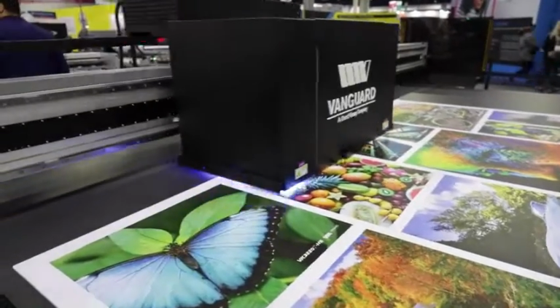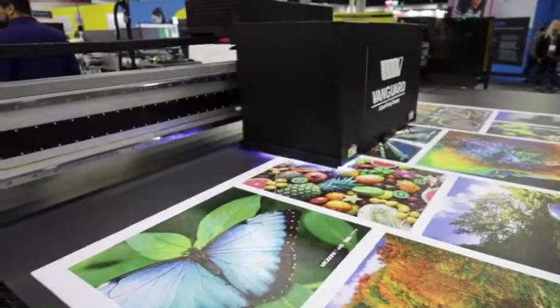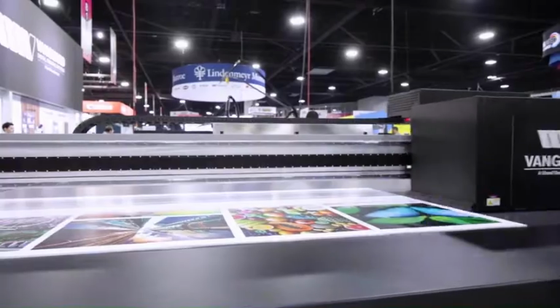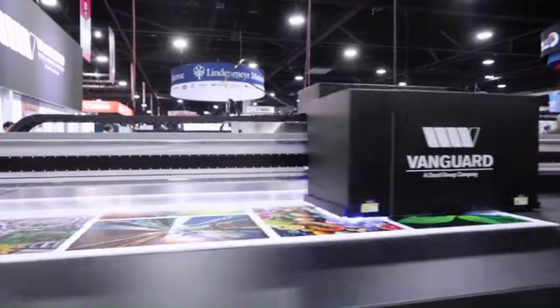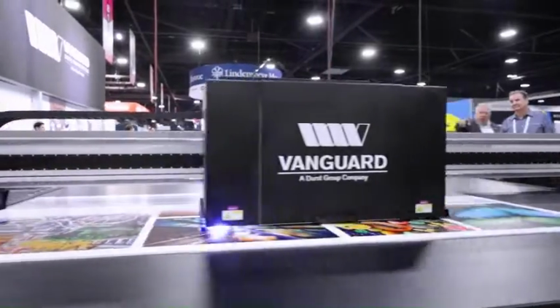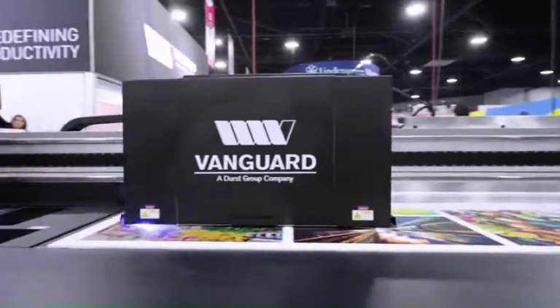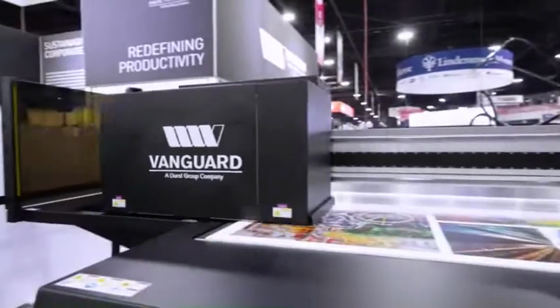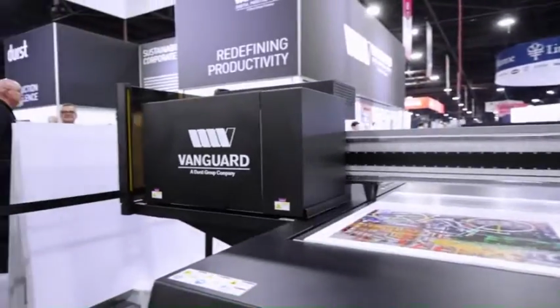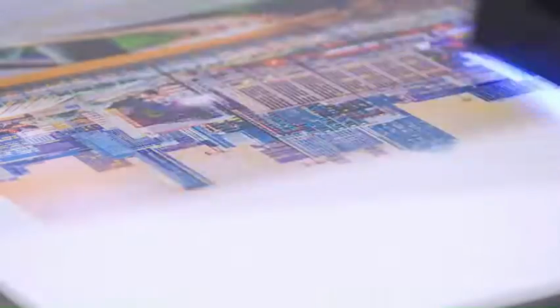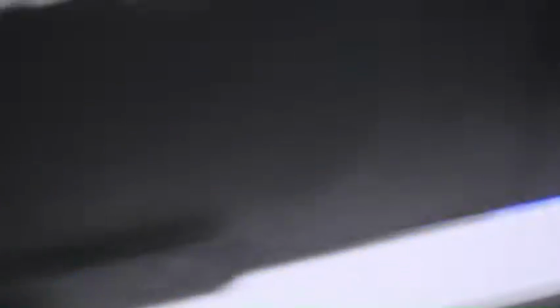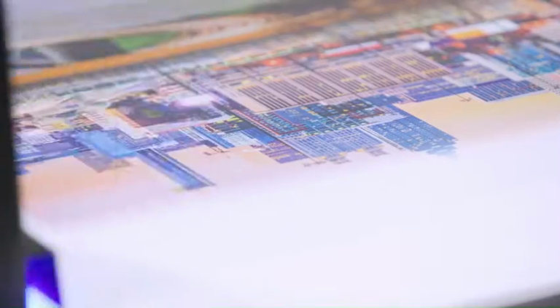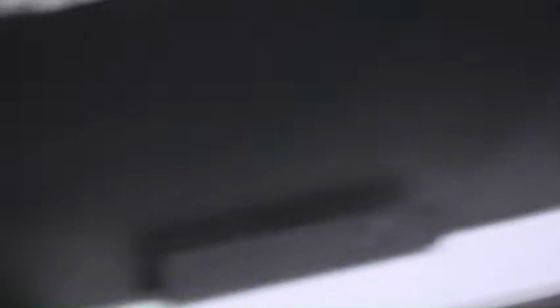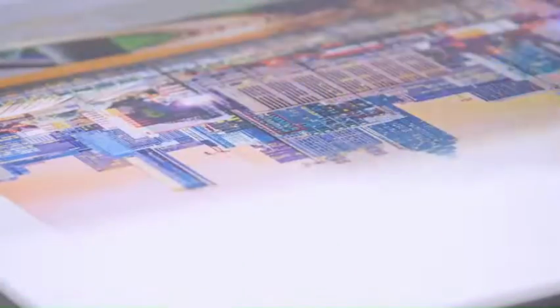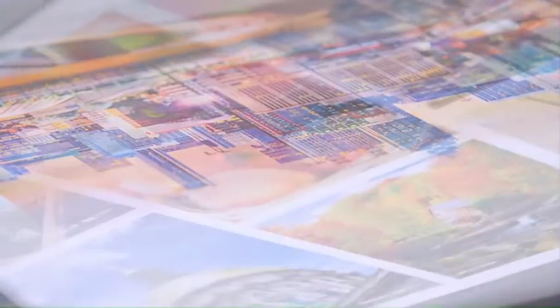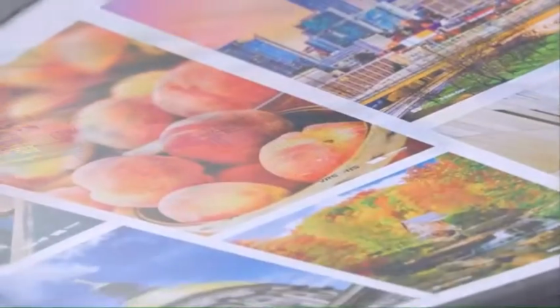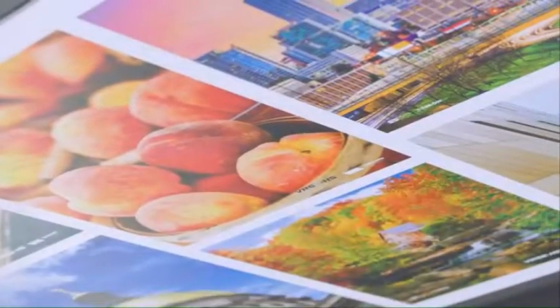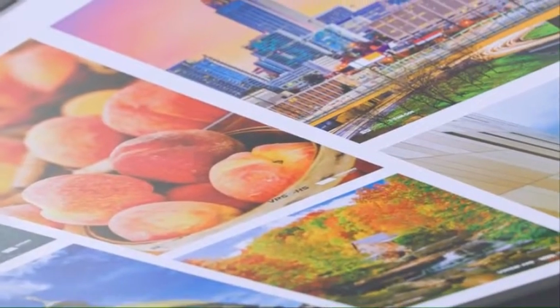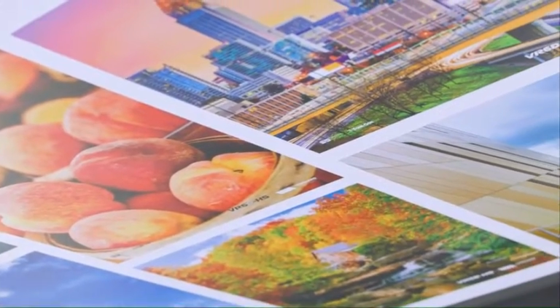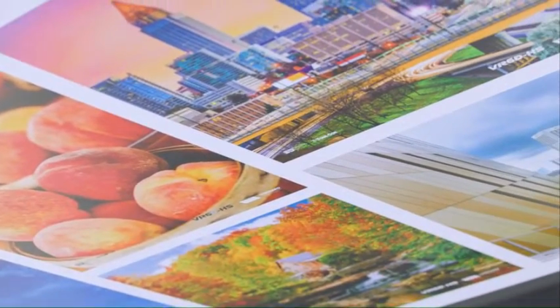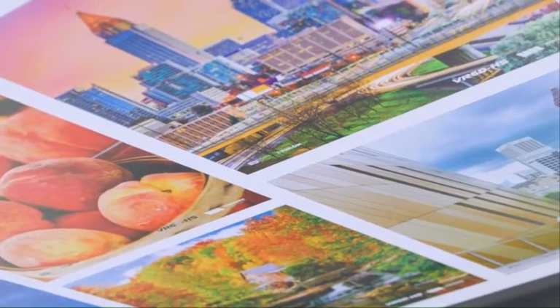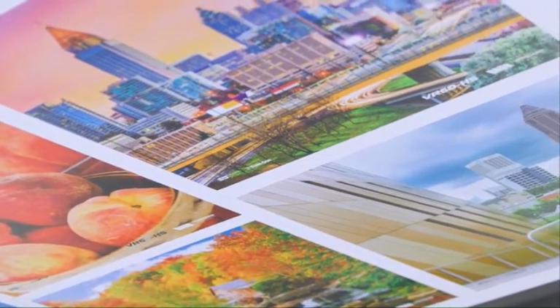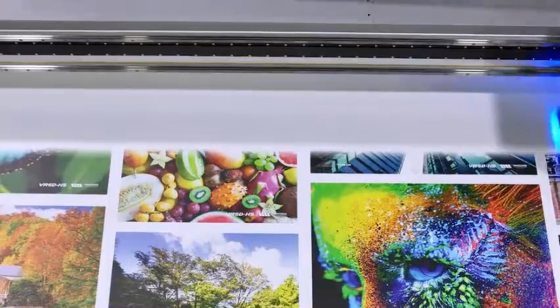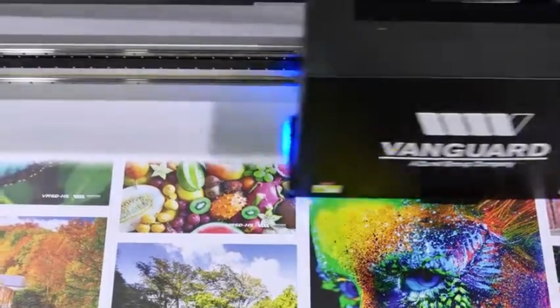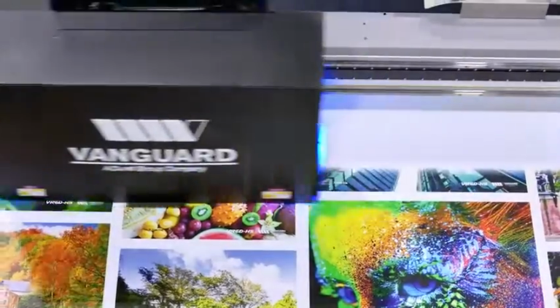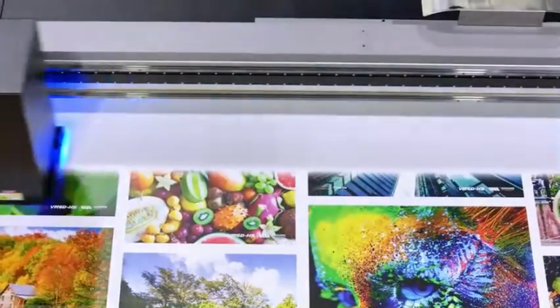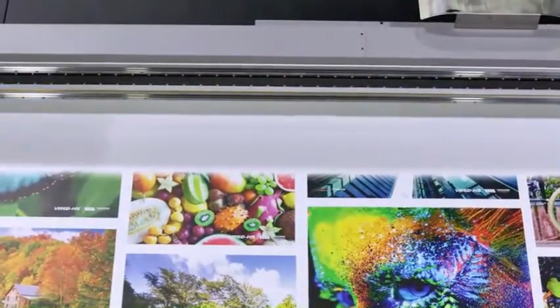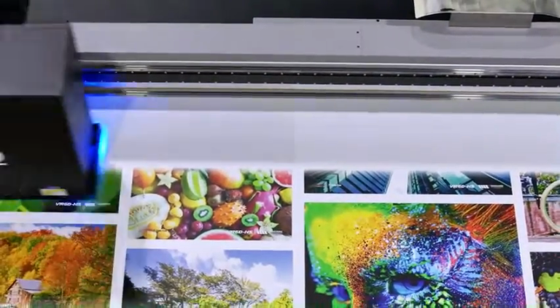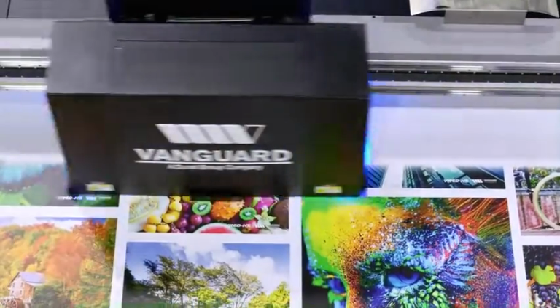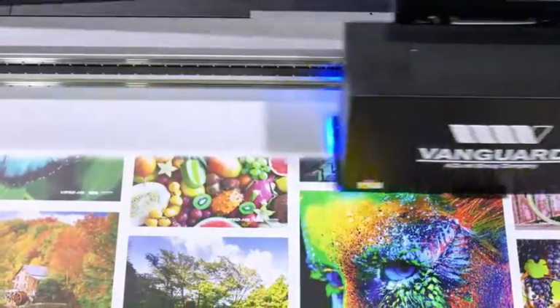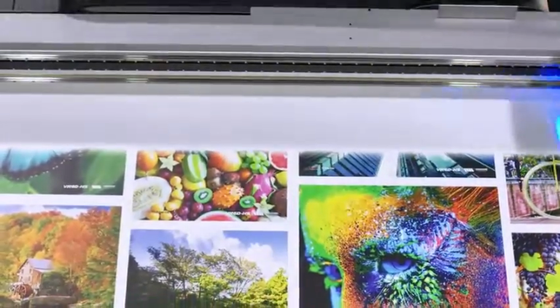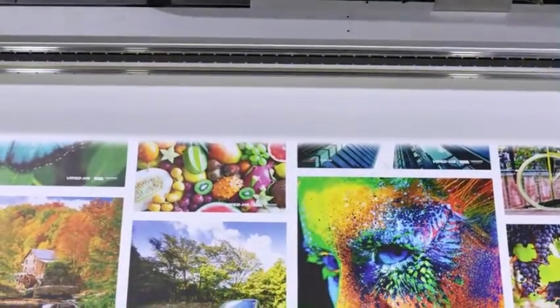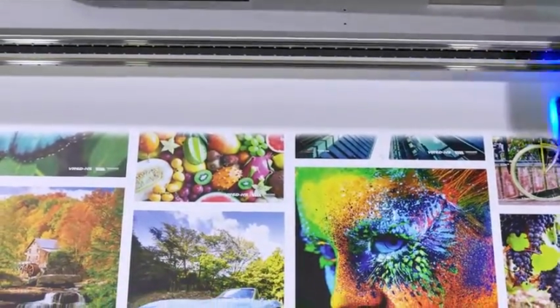The VK3220THS combines Kyocera print heads that deliver print dots as small as 4 picoliters, along with an electromagnetic drive ensuring tight dot placement for remarkable print quality at remarkable speeds.